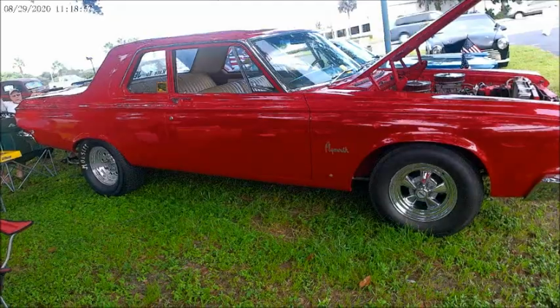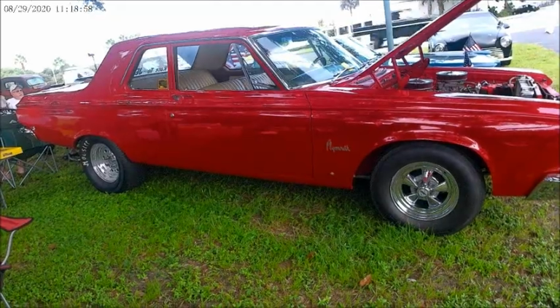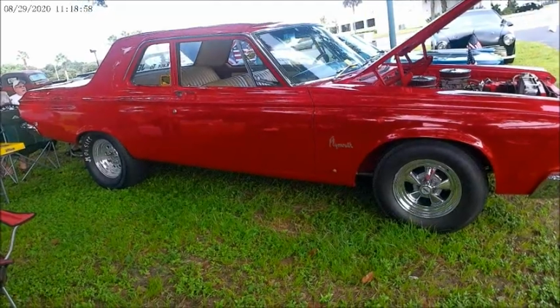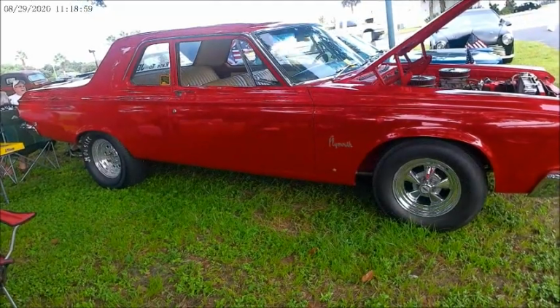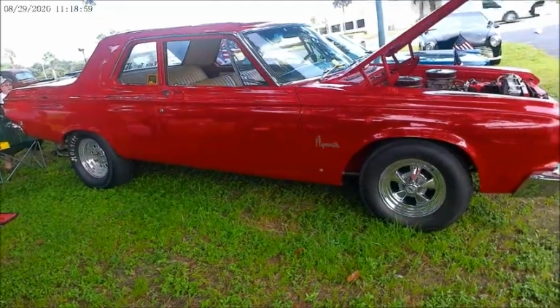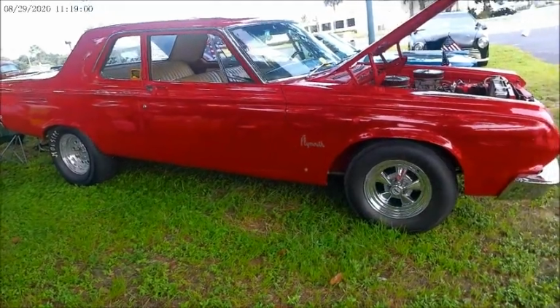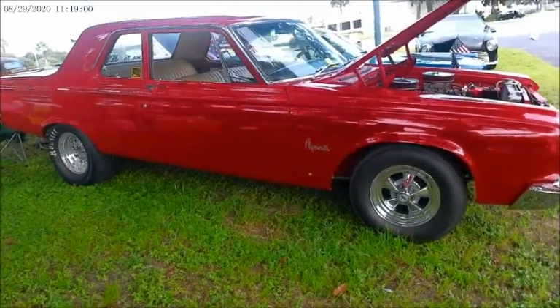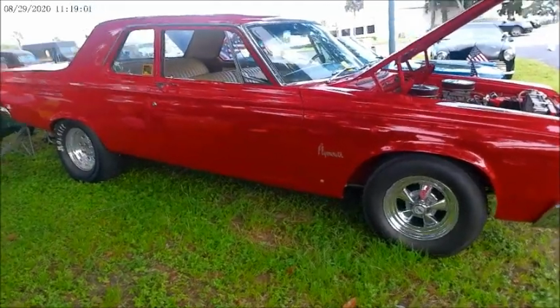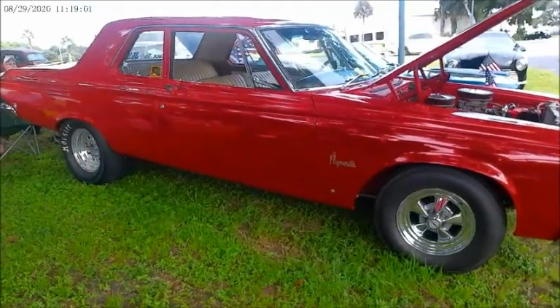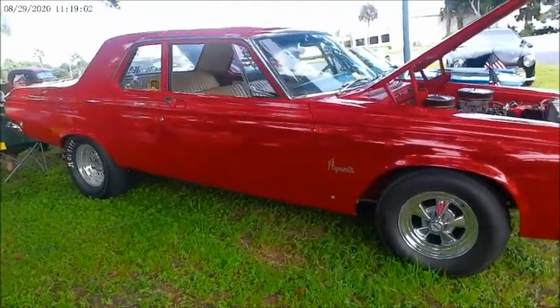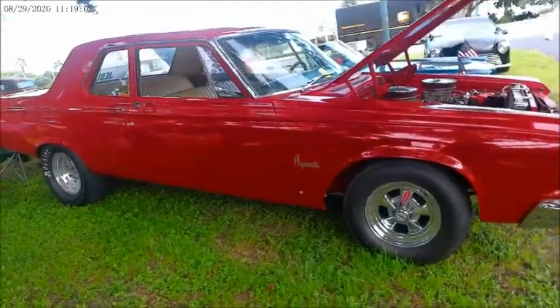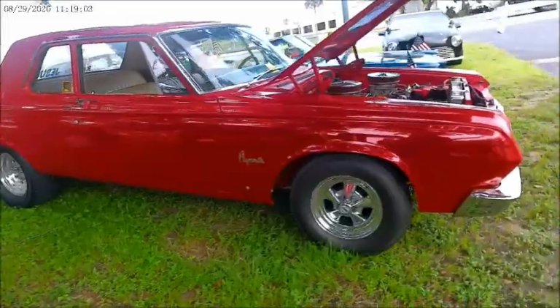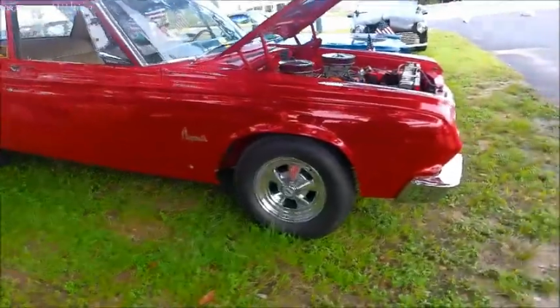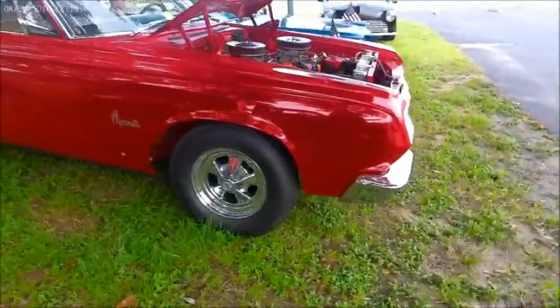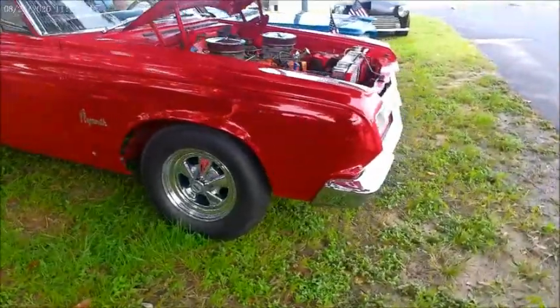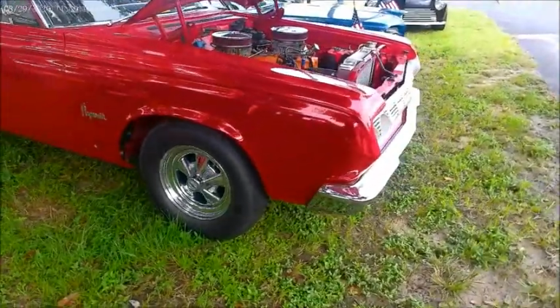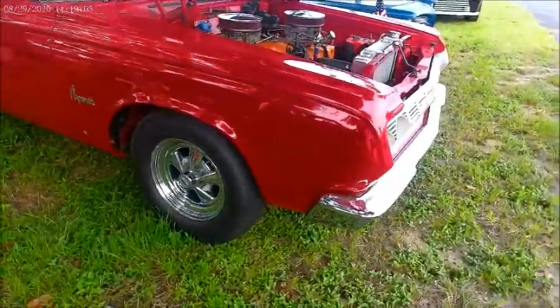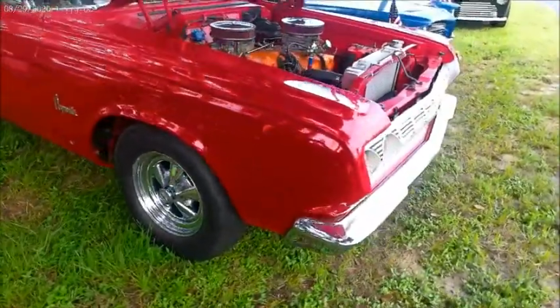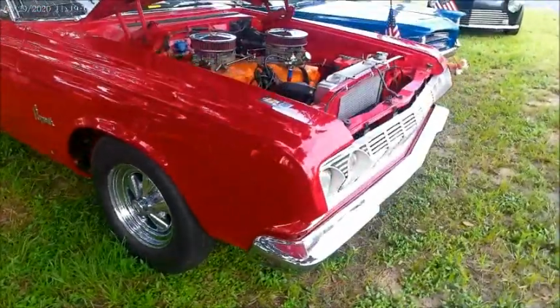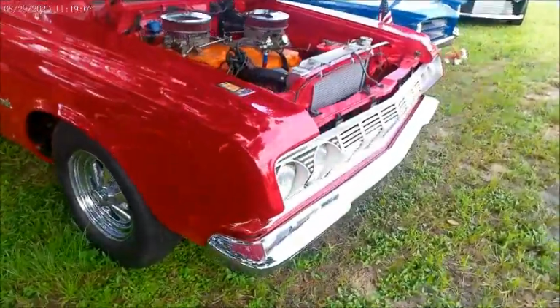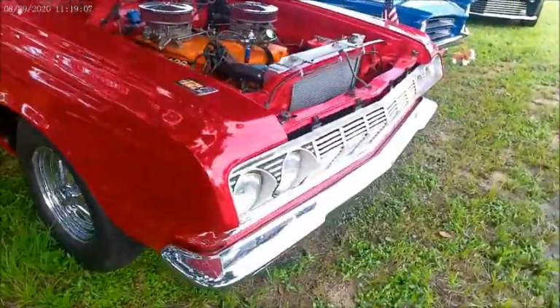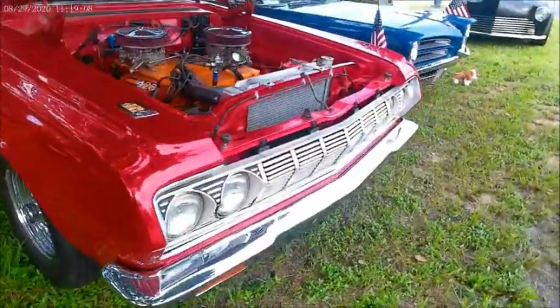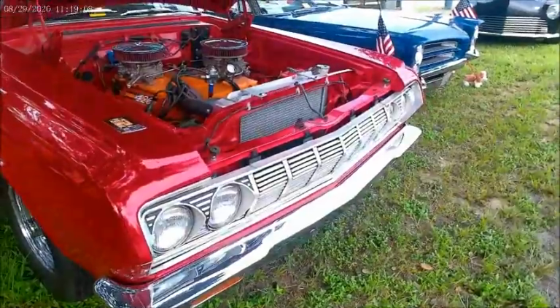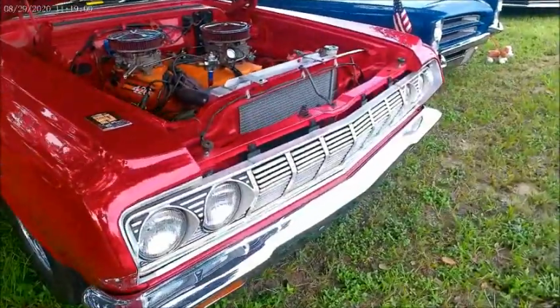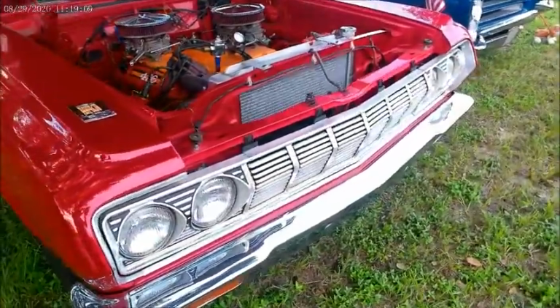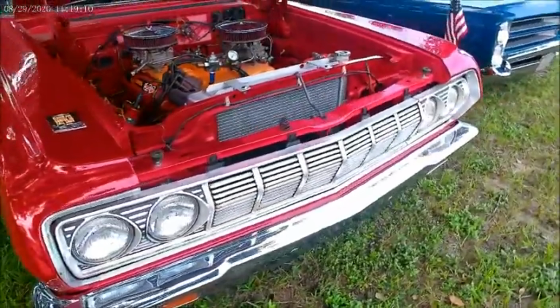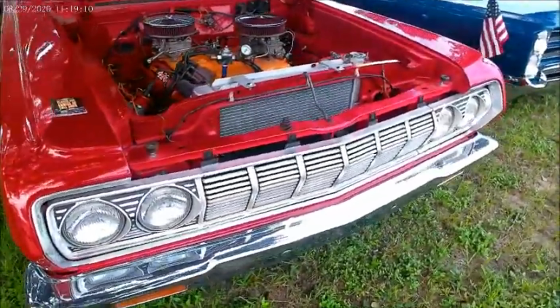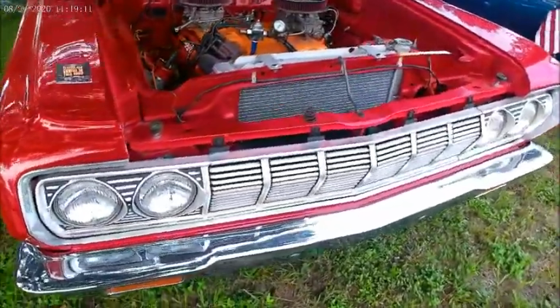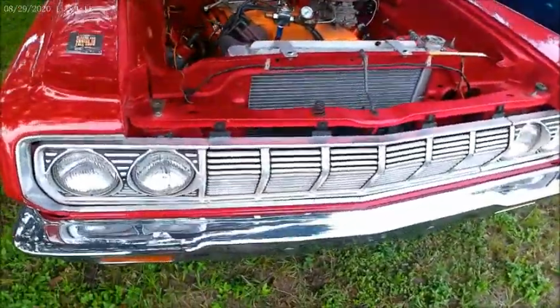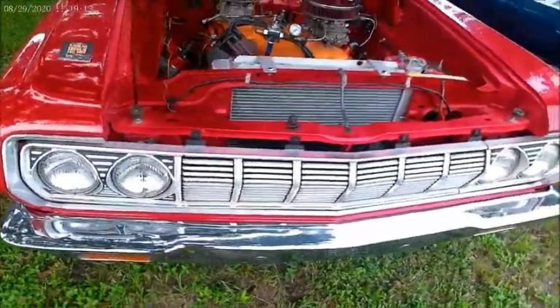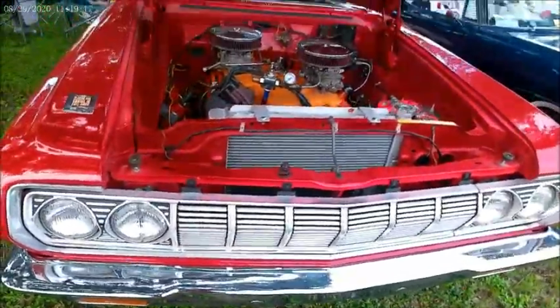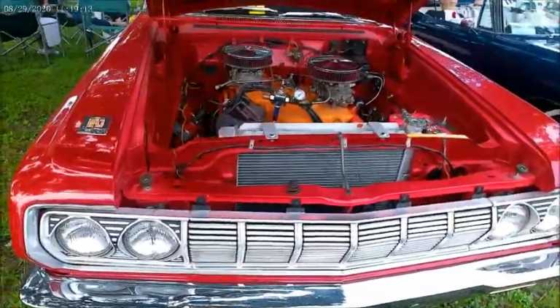This is a 1964 Plymouth Savoy two-door sedan, brilliant red color. And this was built for surprising anybody that thought it might have had a six-cylinder engine.